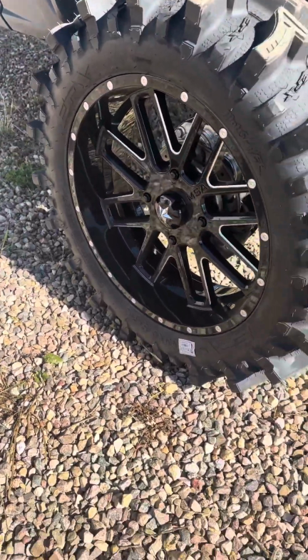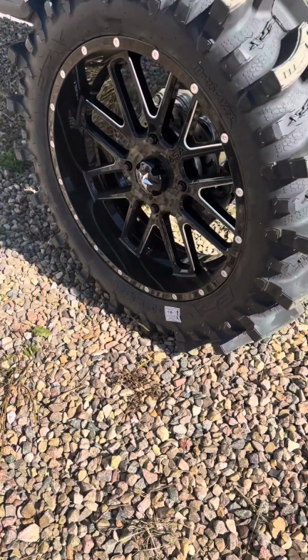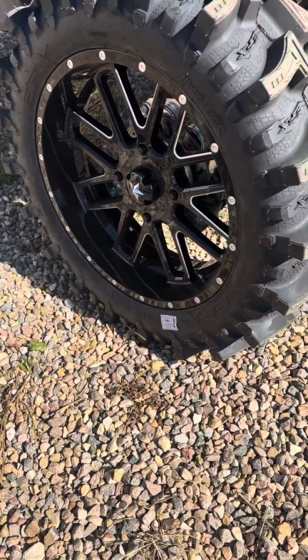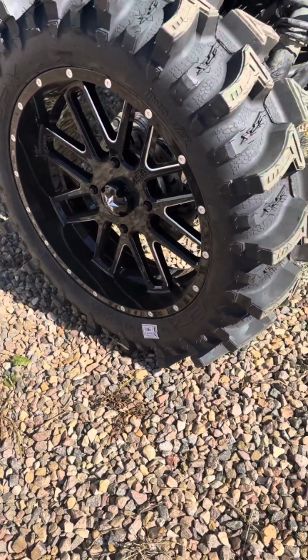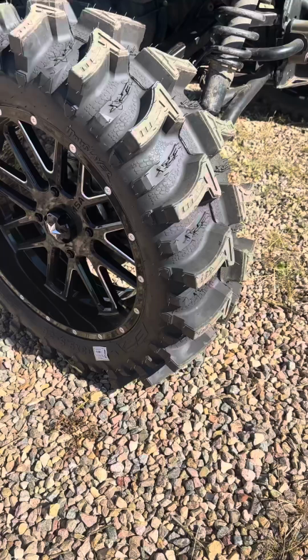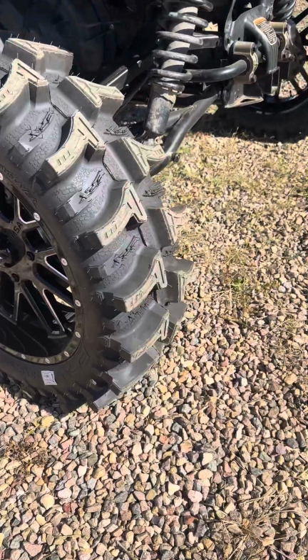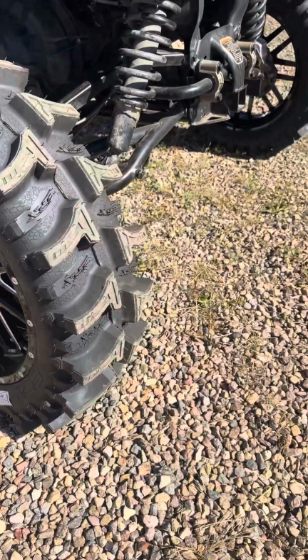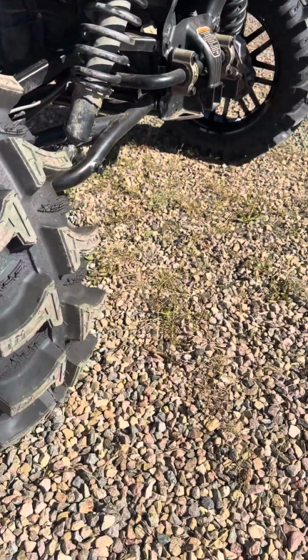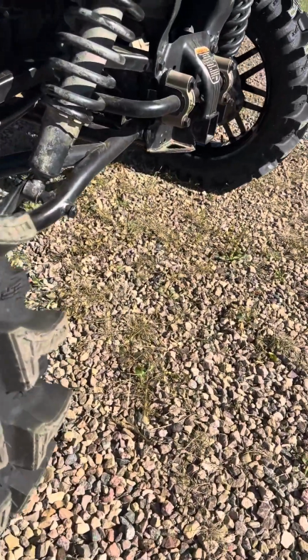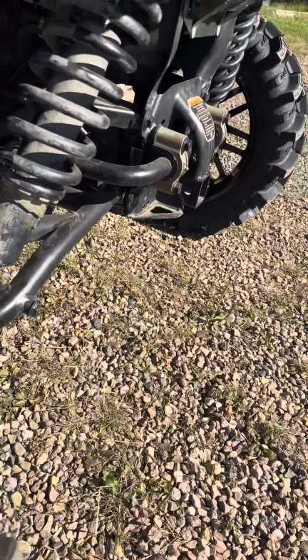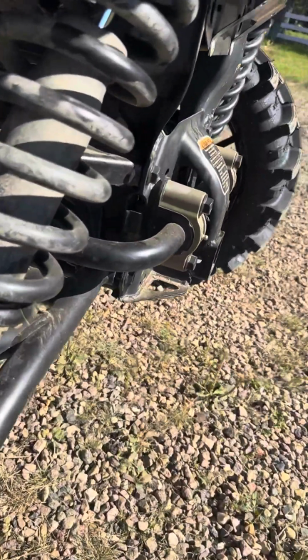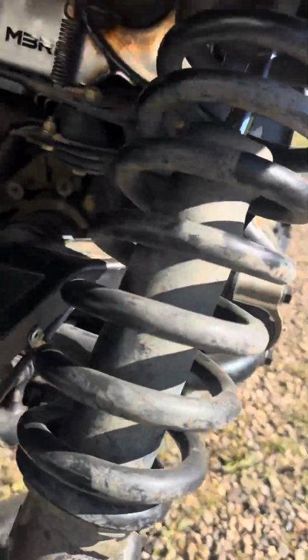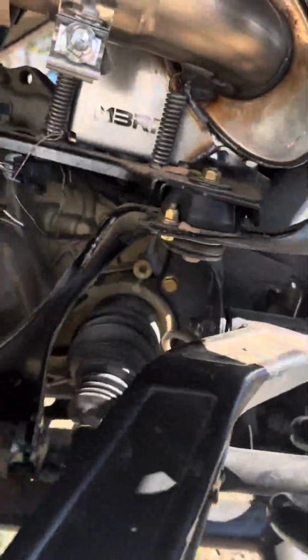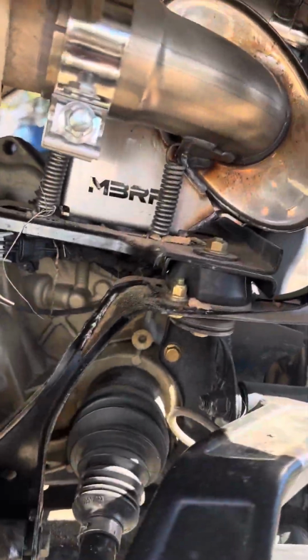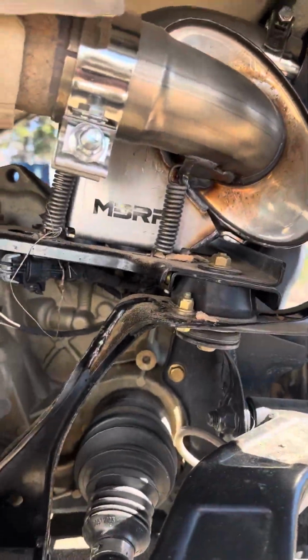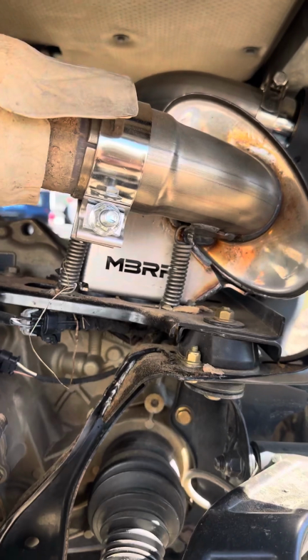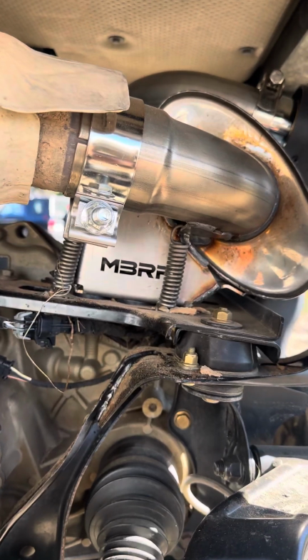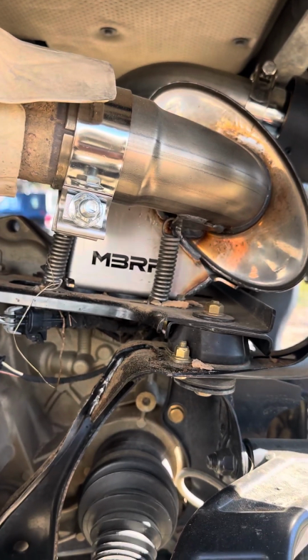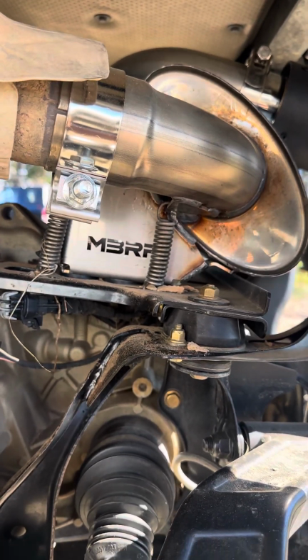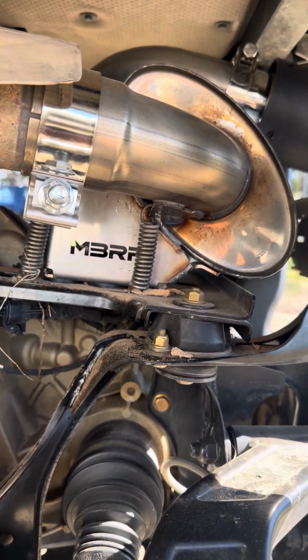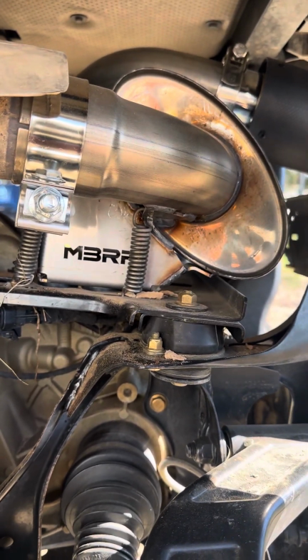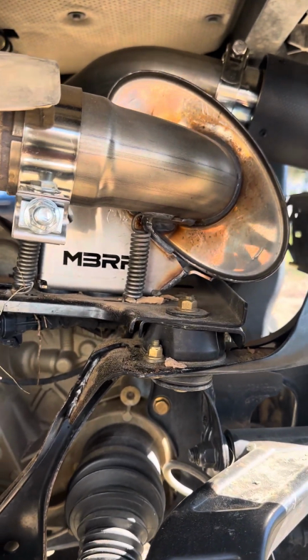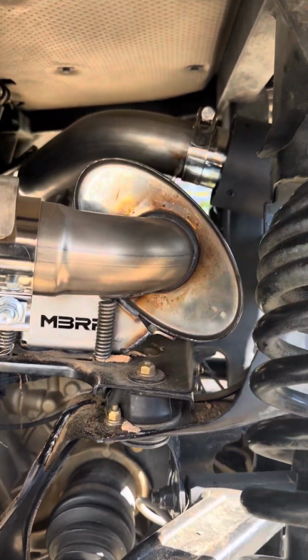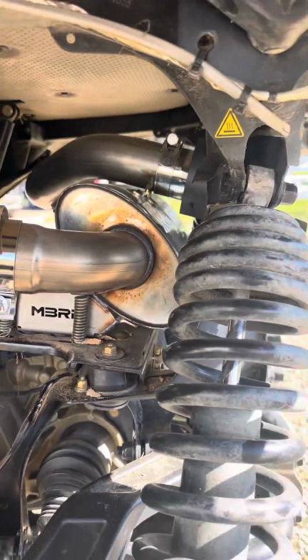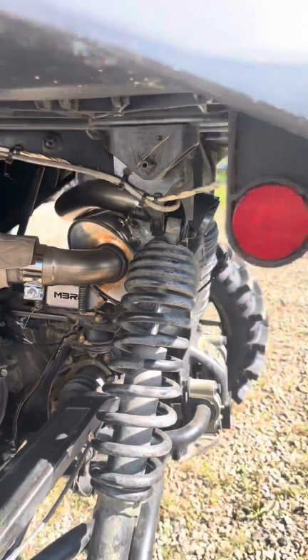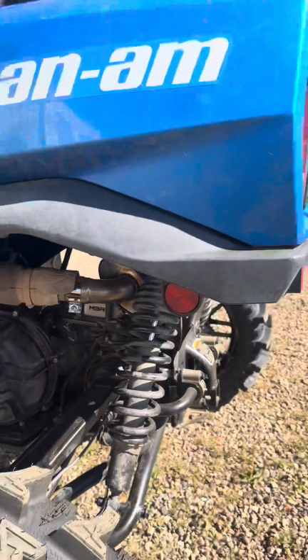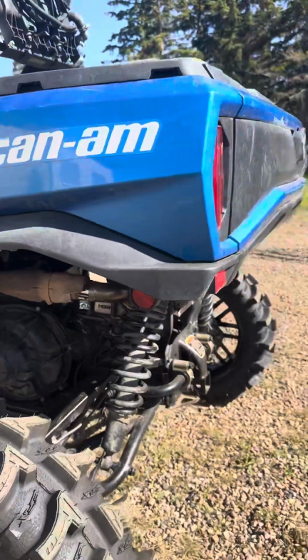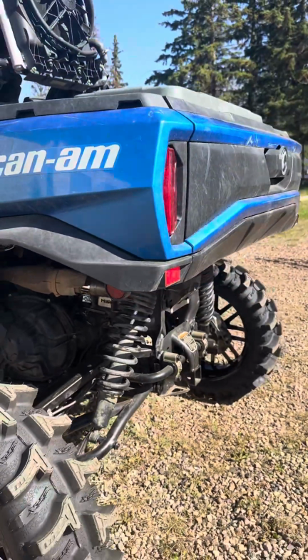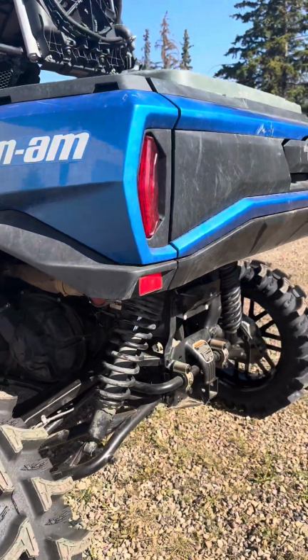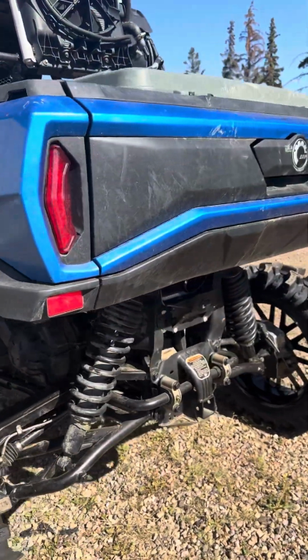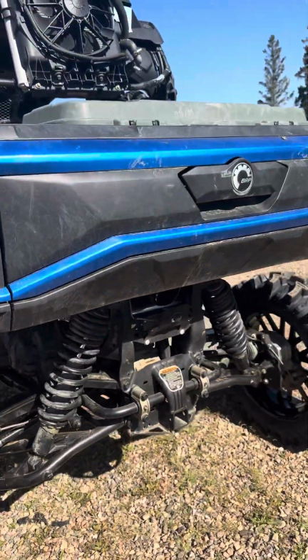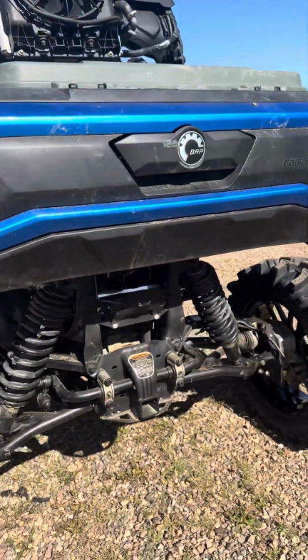Those are the Moto Slayer tires, which I really wanted badly but wasn't going to spend the money — then I had no choice. Next, I put on a slip-on MBRP exhaust. I did a before-and-after video of how it started and how it sounds.